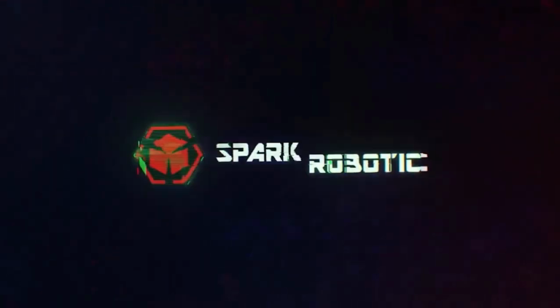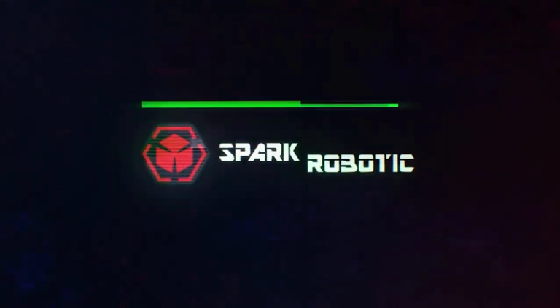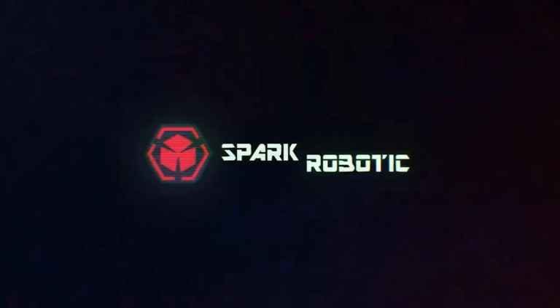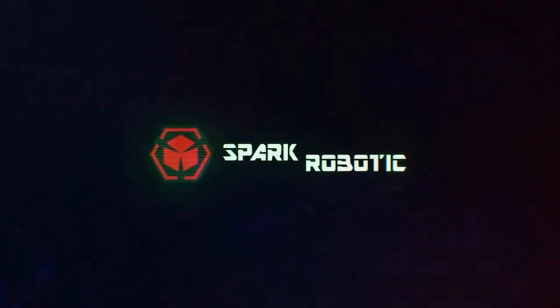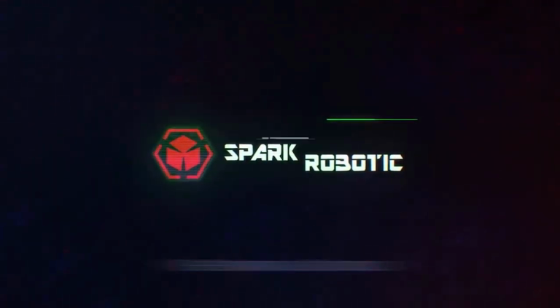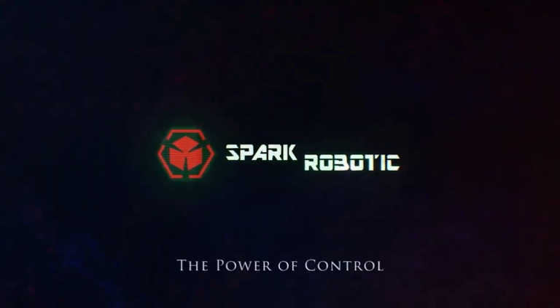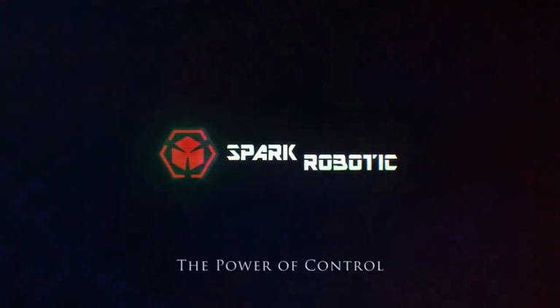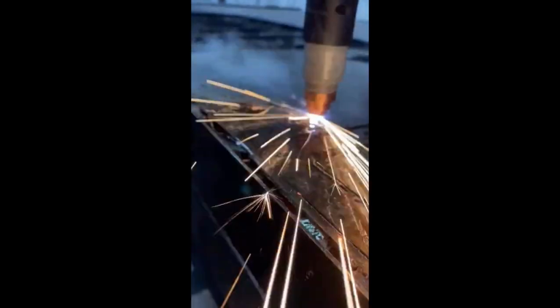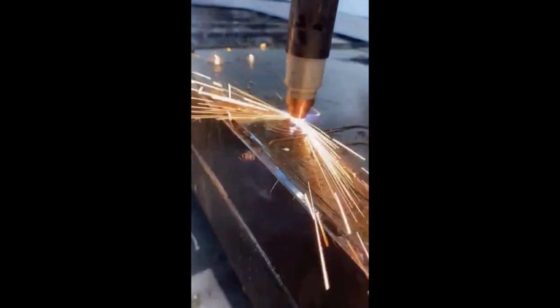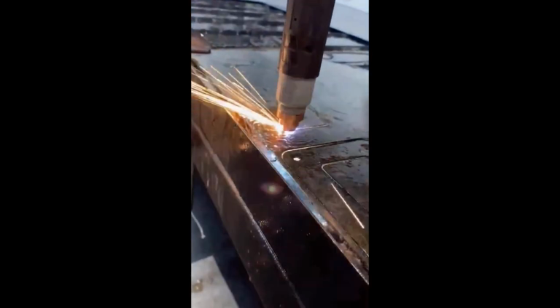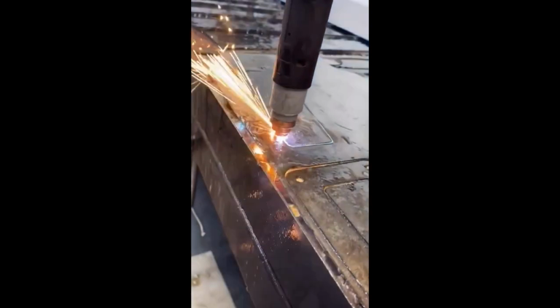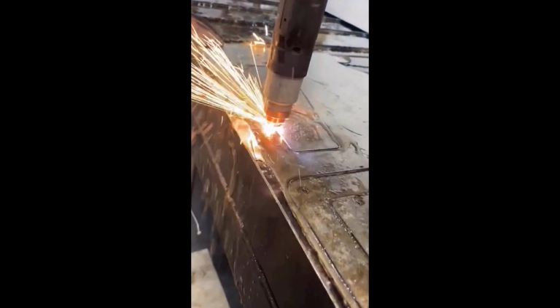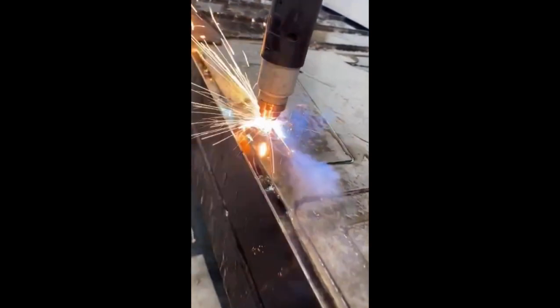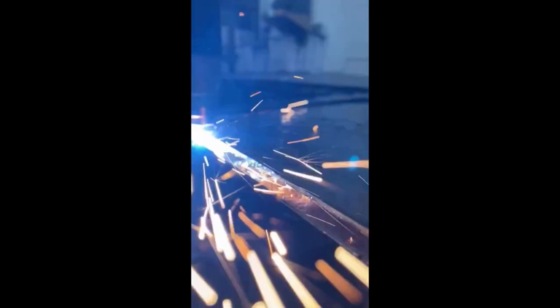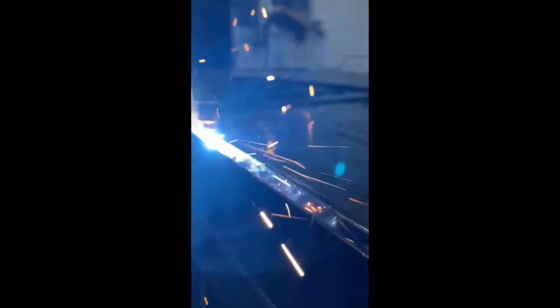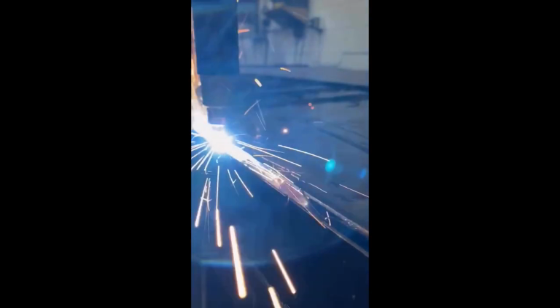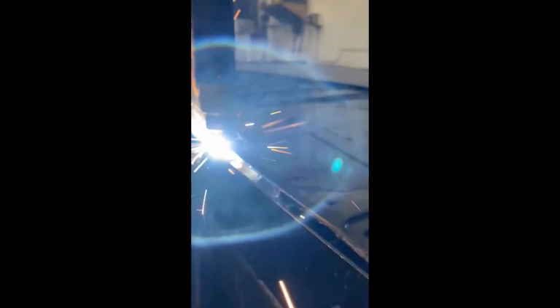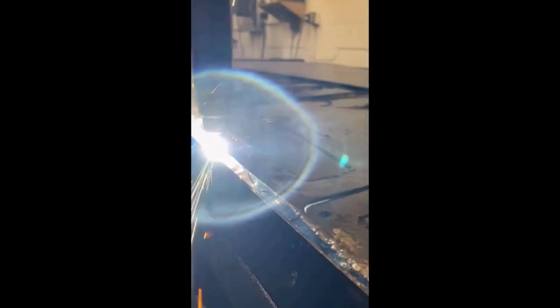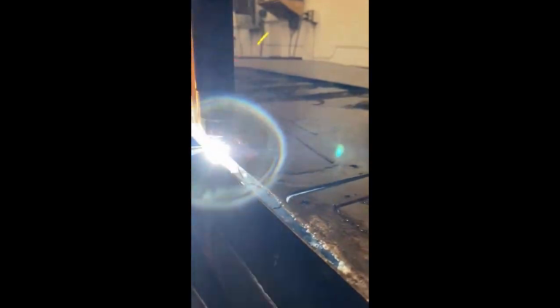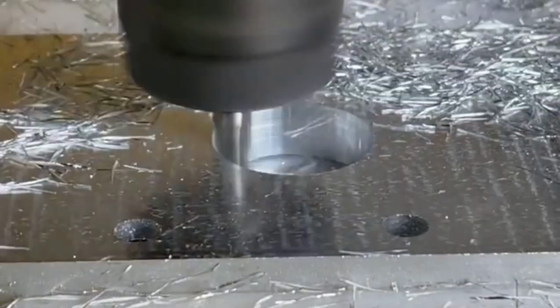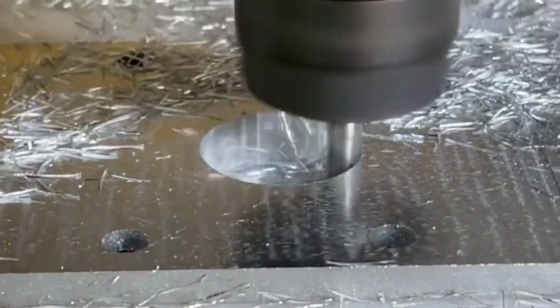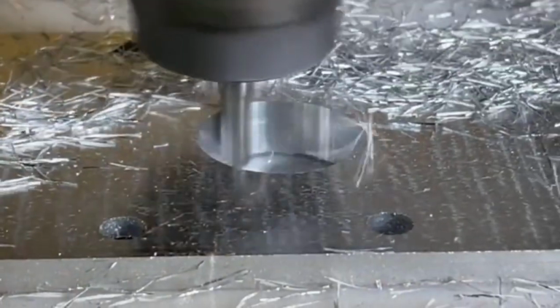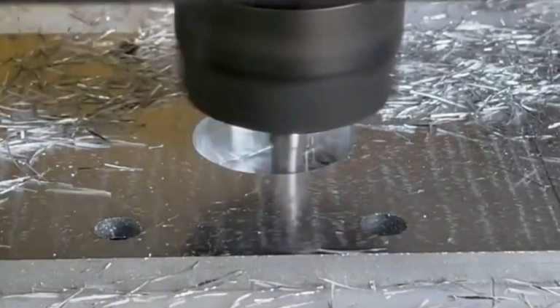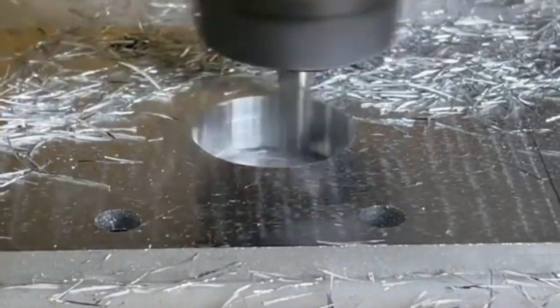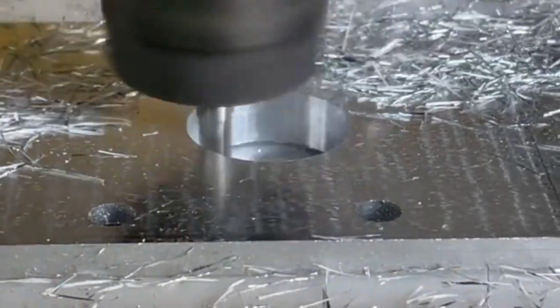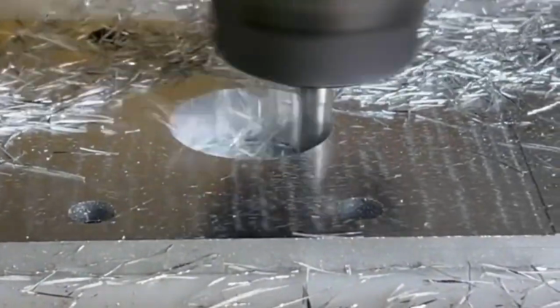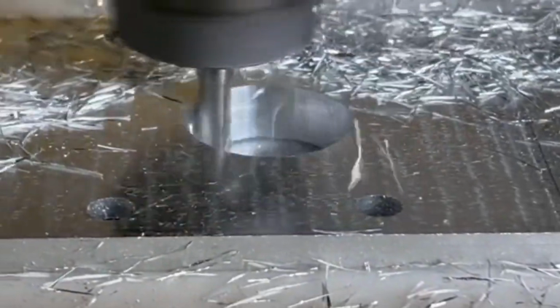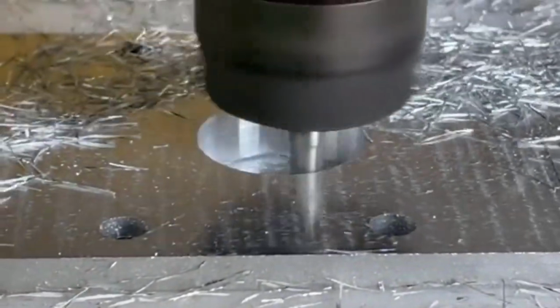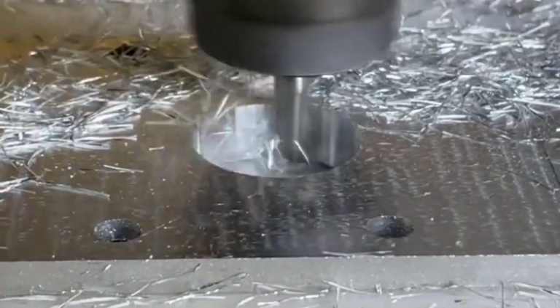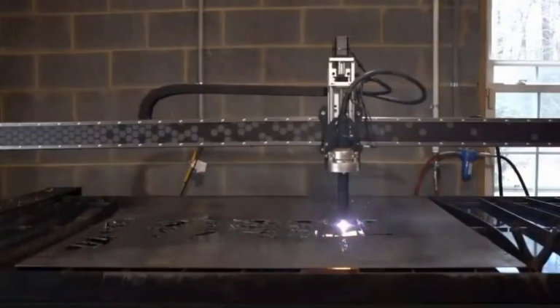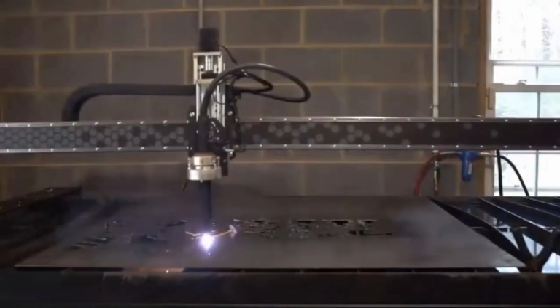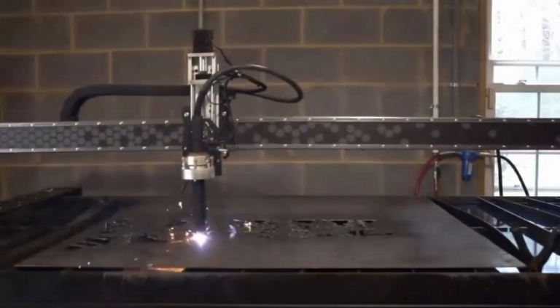Attention all DIY enthusiasts and manufacturers in the United States. Transform your projects with Spark Robotics' affordable and easy to use CNC plasma and router machines, proudly made in America. Experience precision cutting and routing like never before.